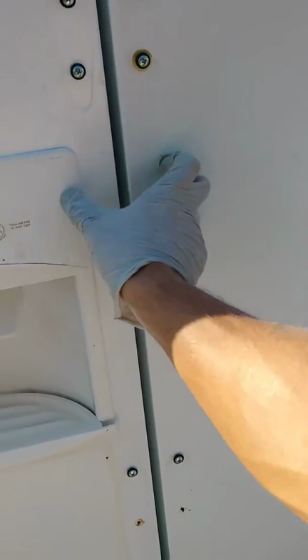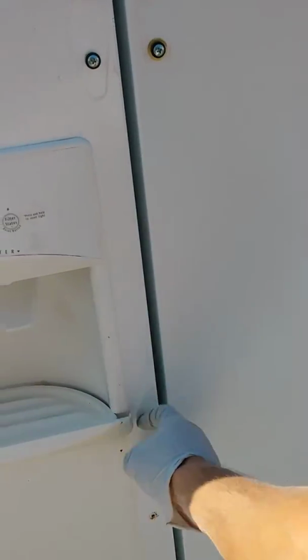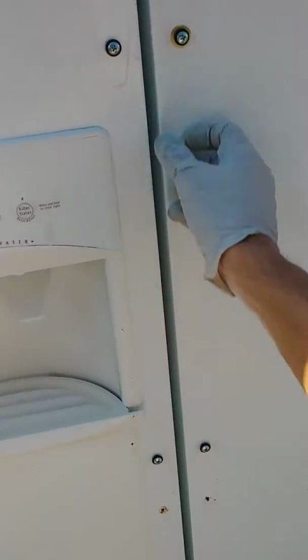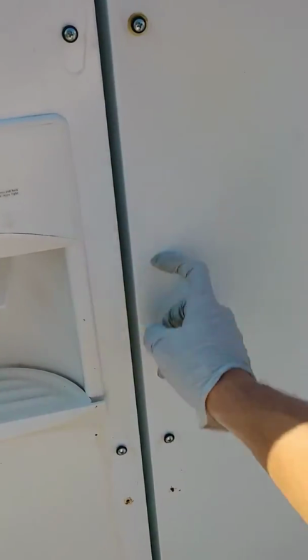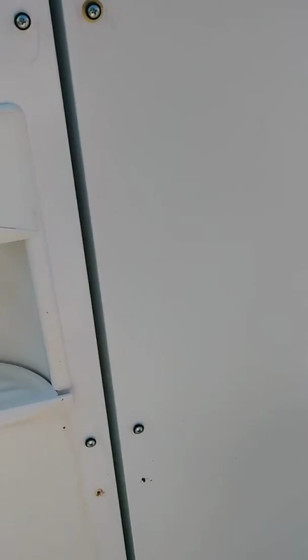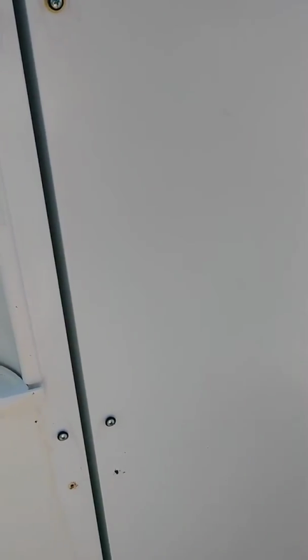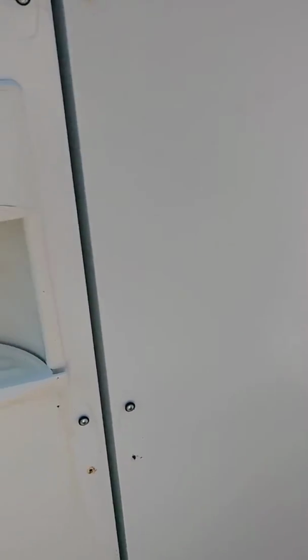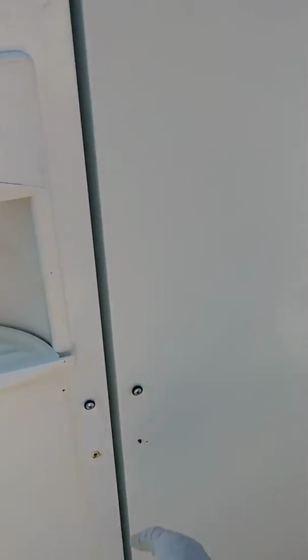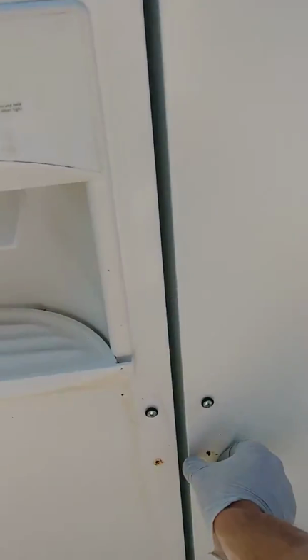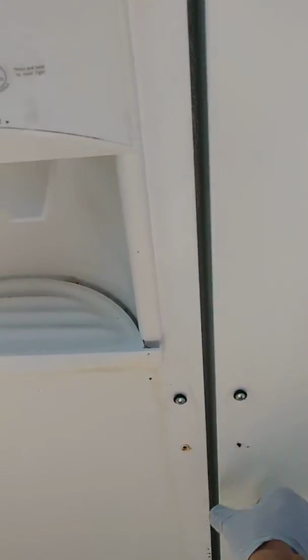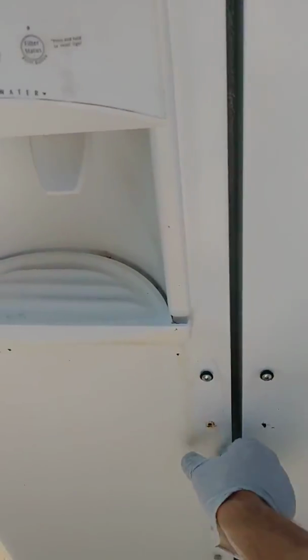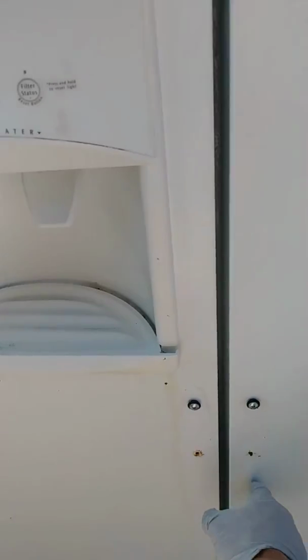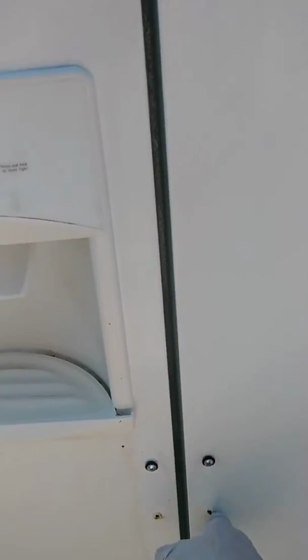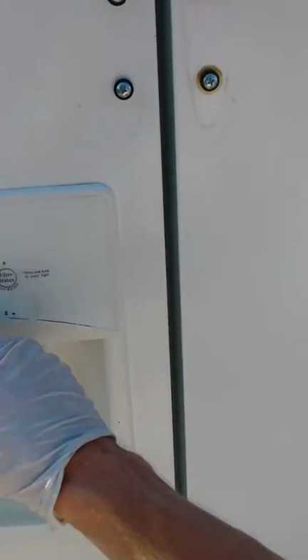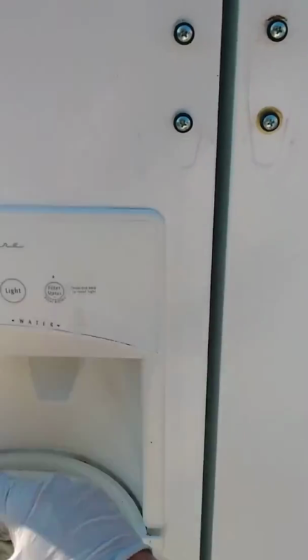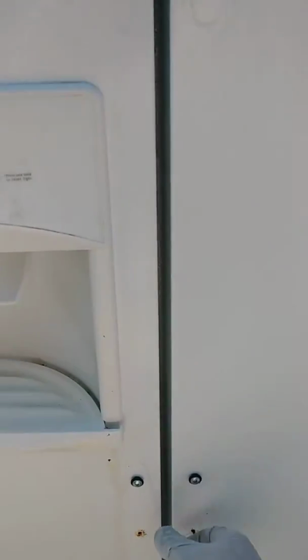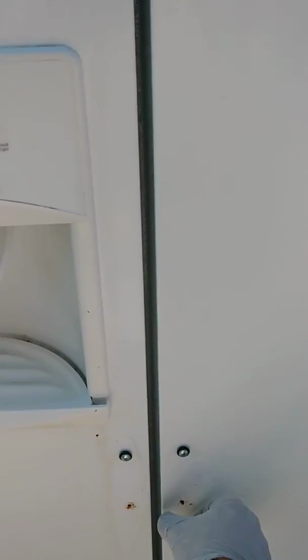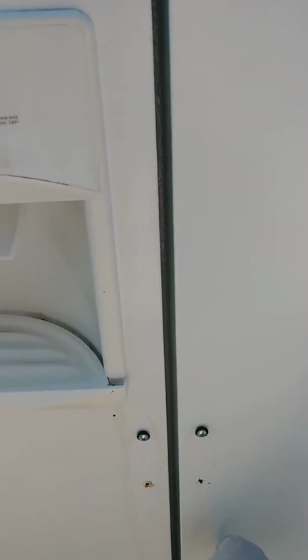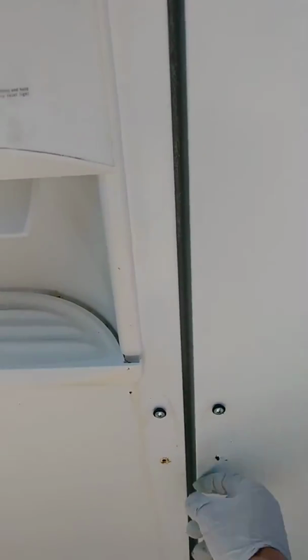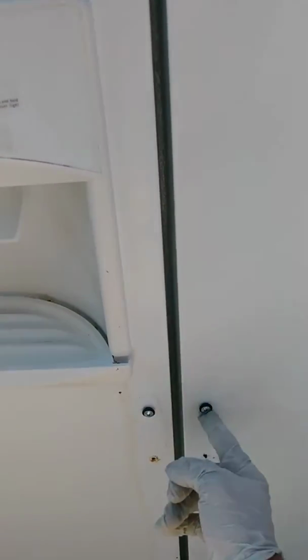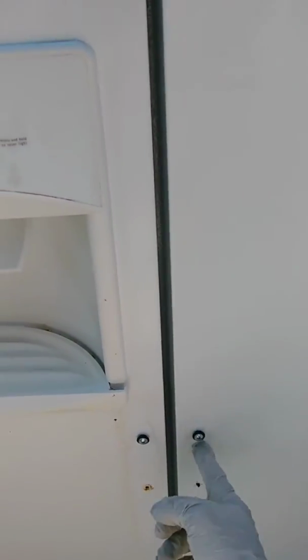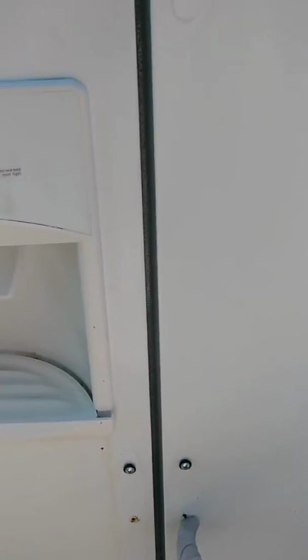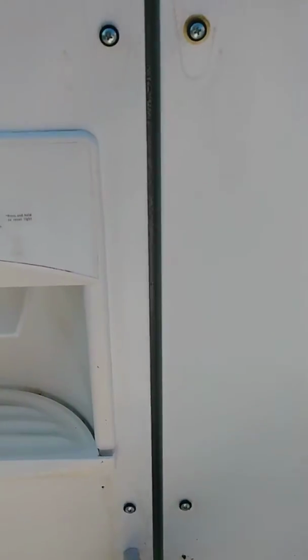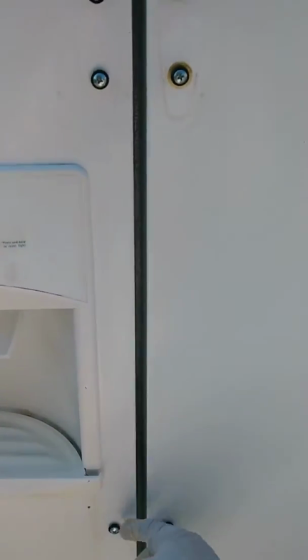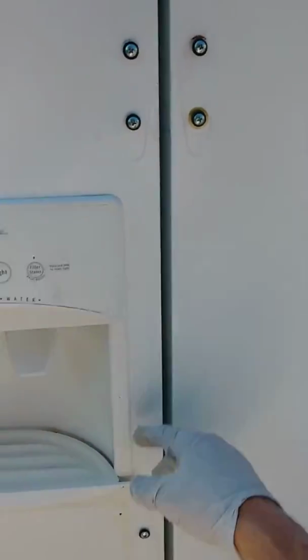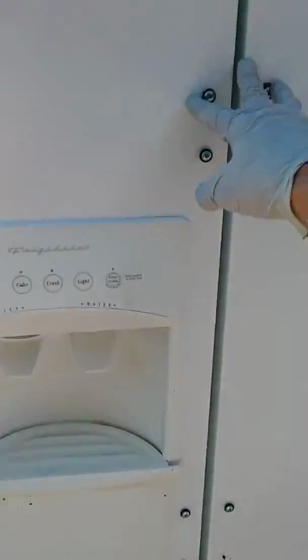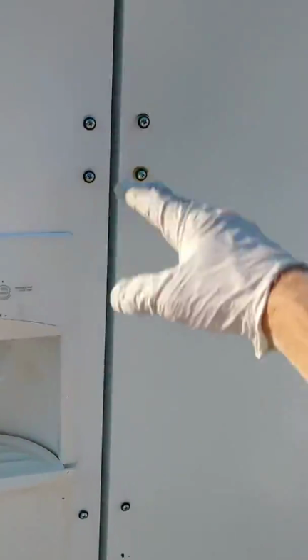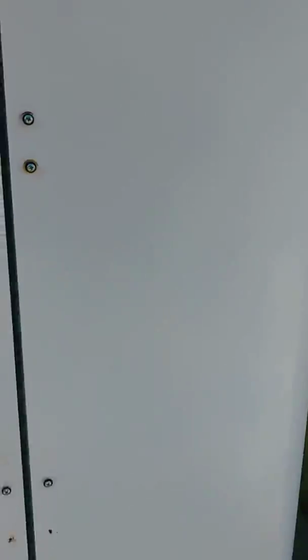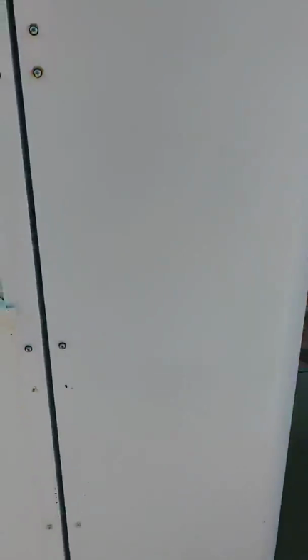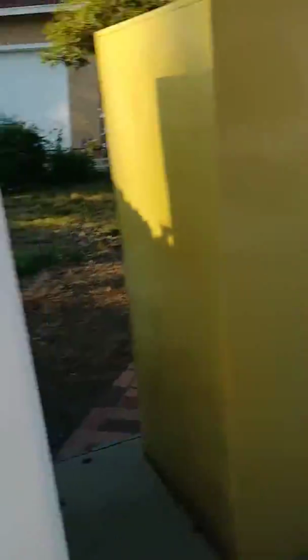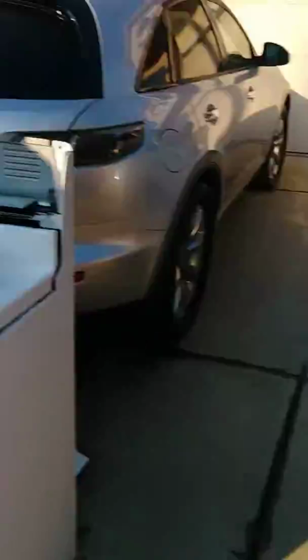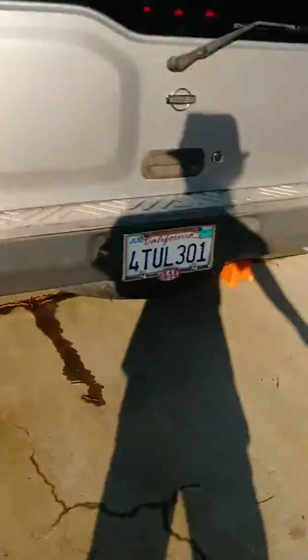The handles were here. There's a bottom trim on this particular one. You slide it down and it reveals screws. You unscrew those and then you clip the upper handle.